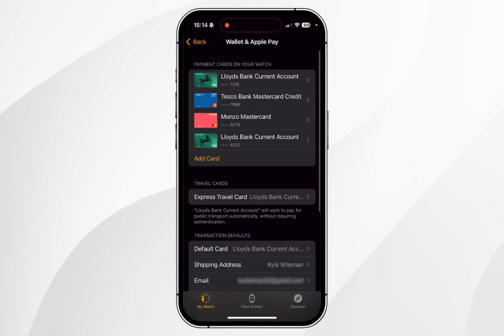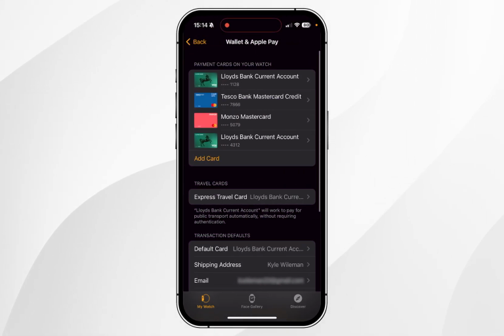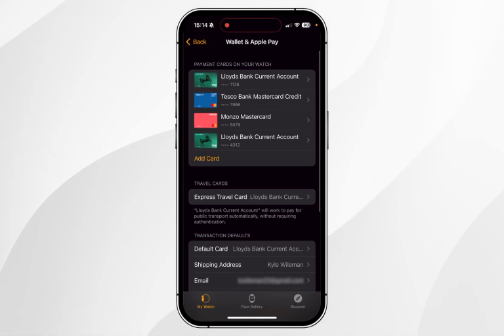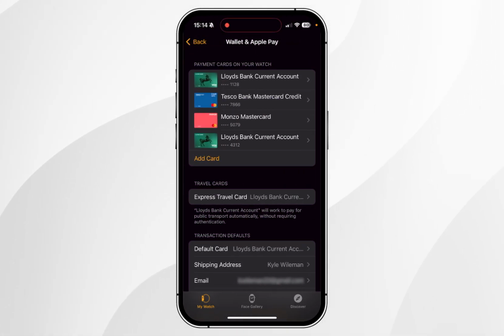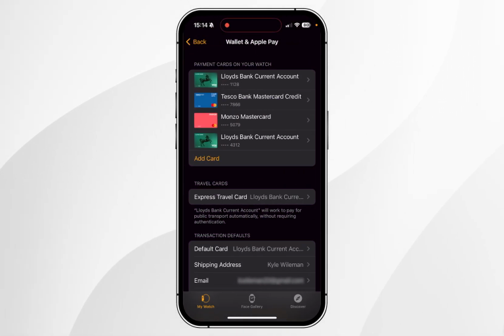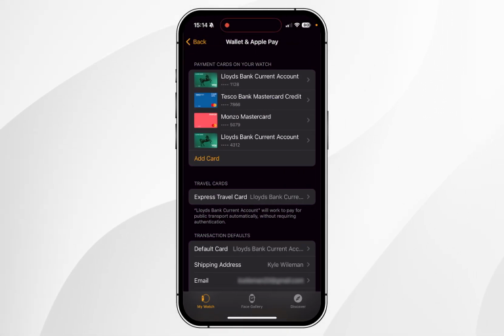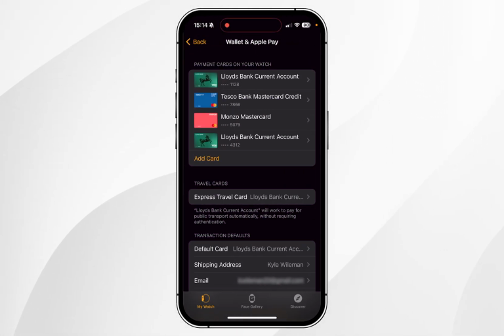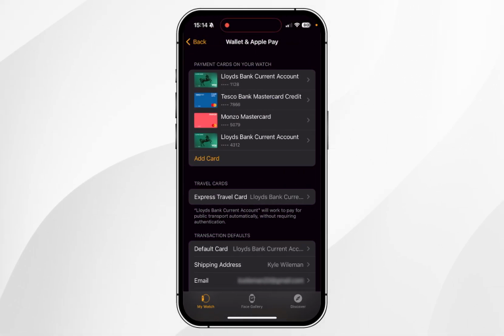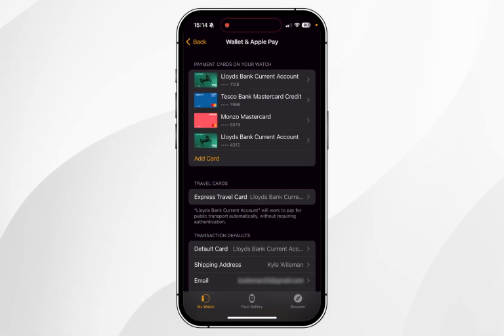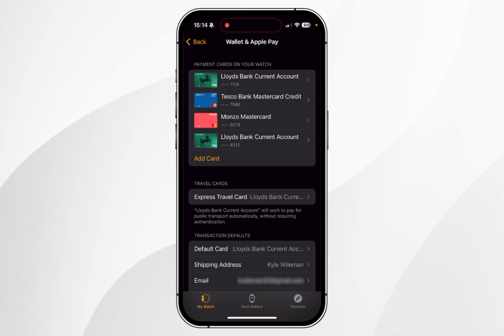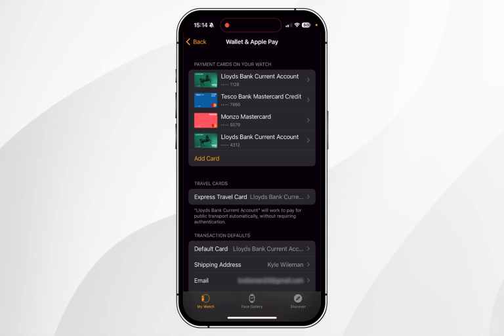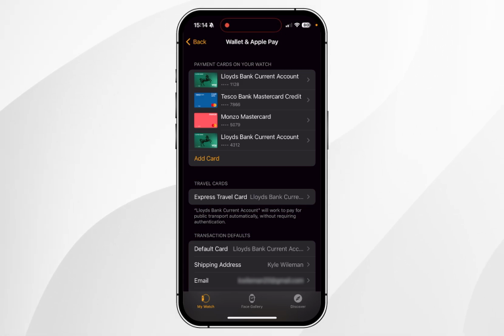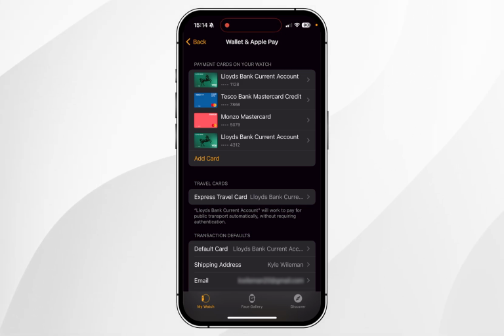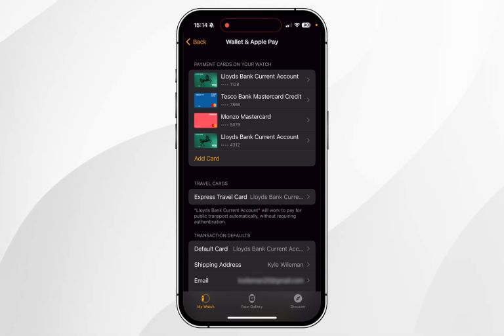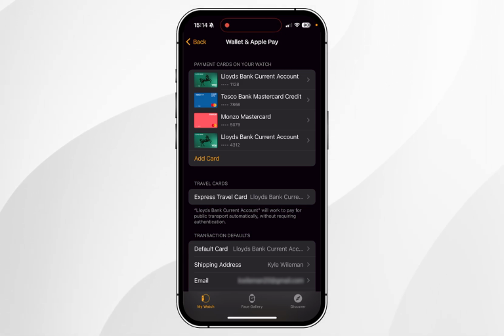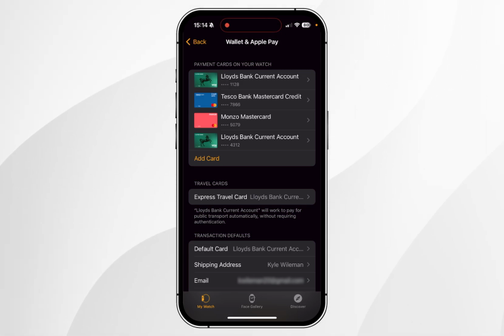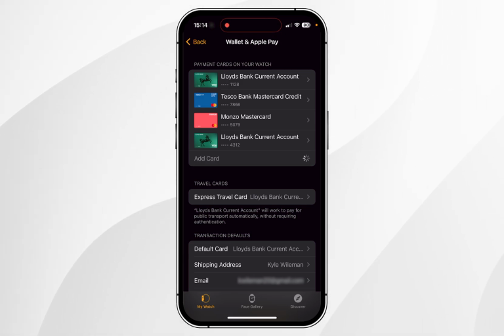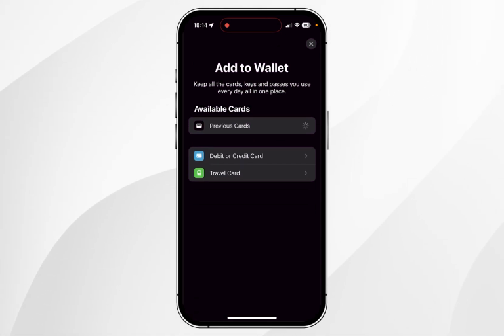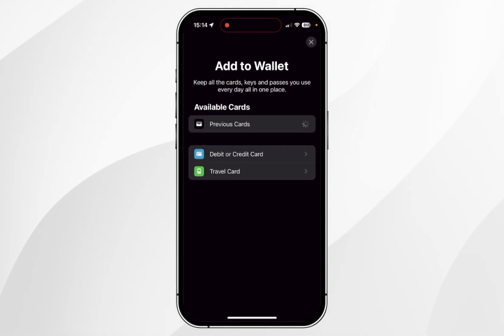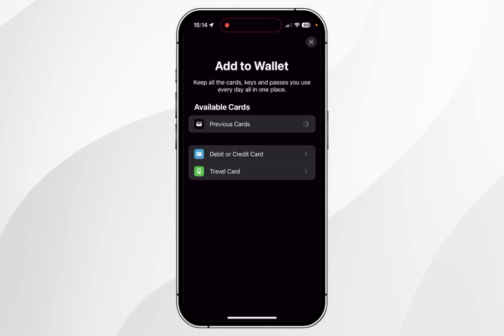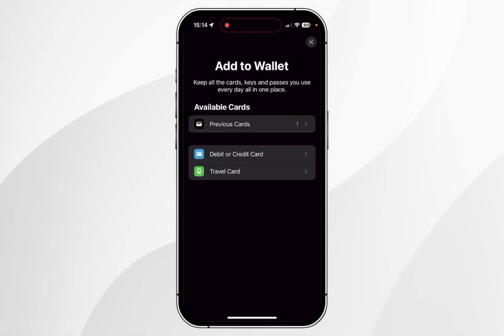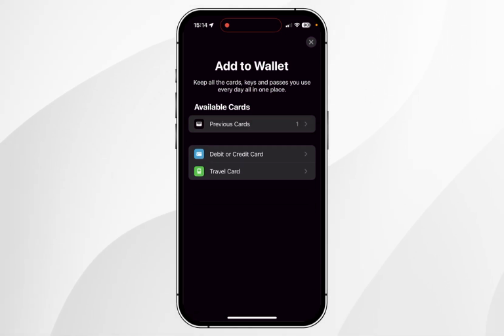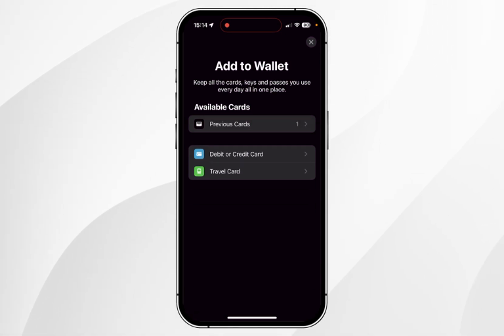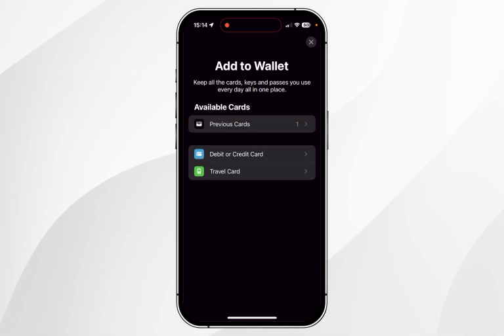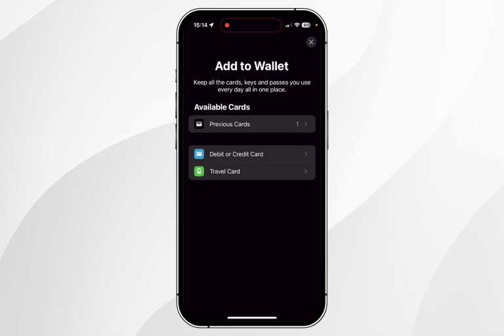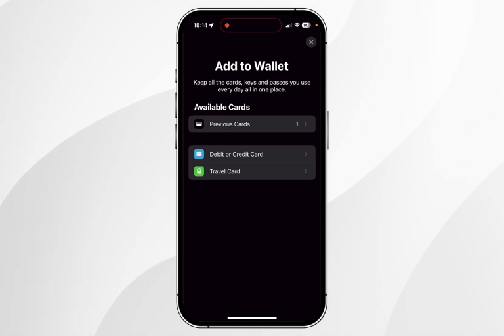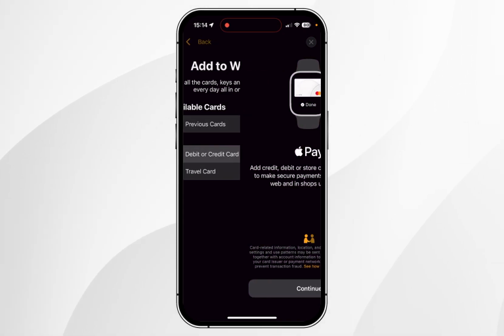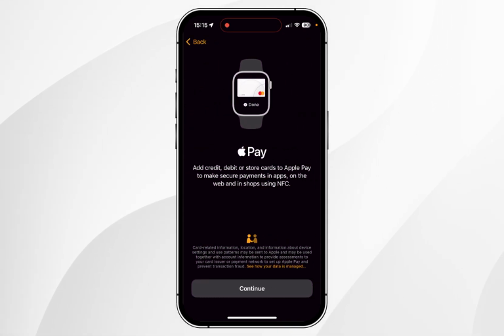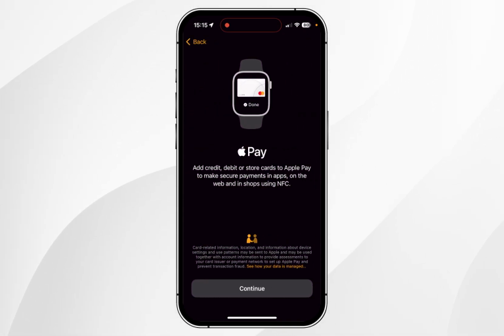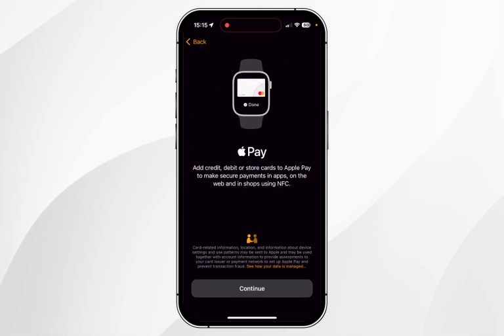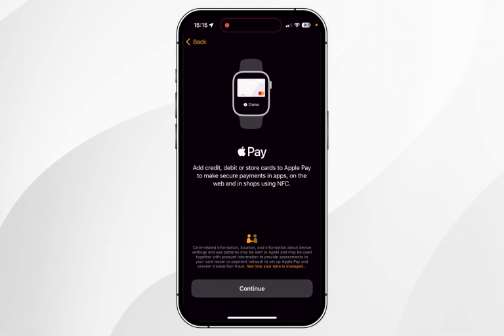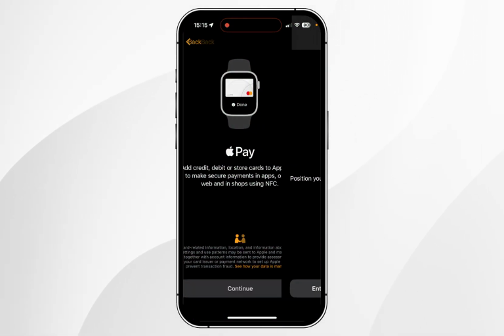As you can see, I already have multiple cards attached to my Apple Pay on my Apple Watch. However, if you want to add a new card, click on Add Card and then select the type of card you want to add — in this case a debit or credit card — and then click Continue.